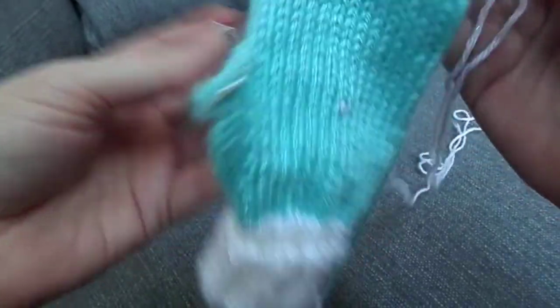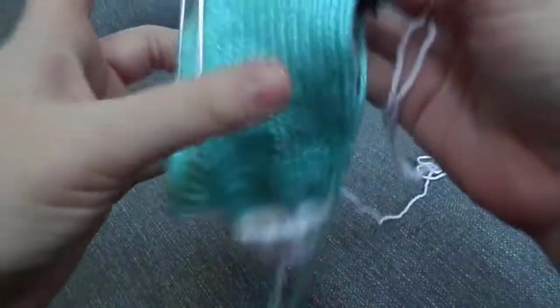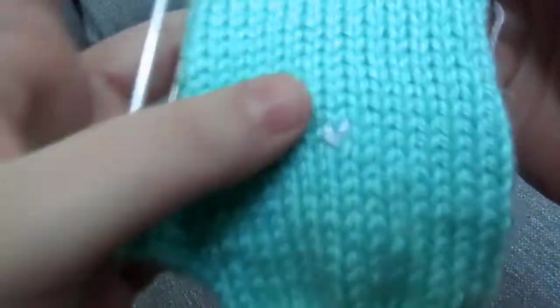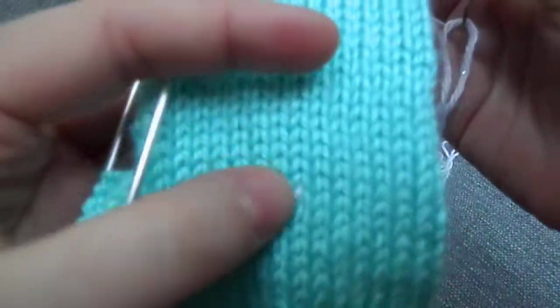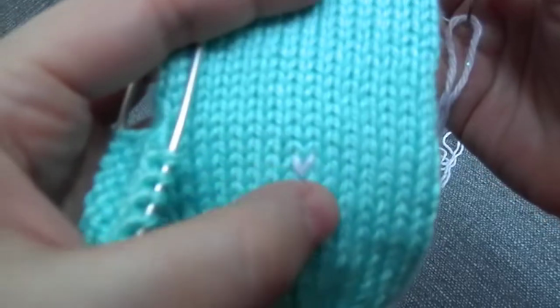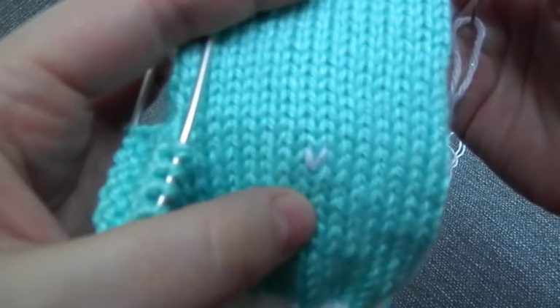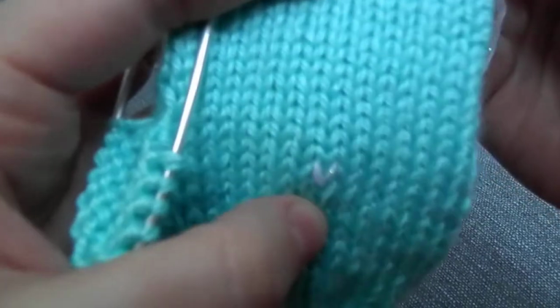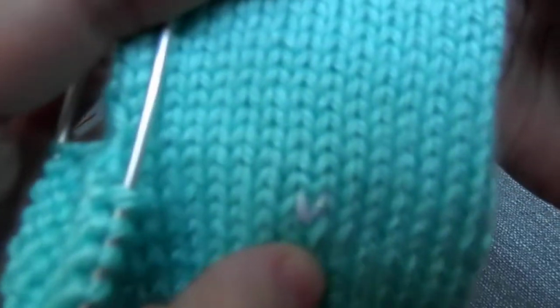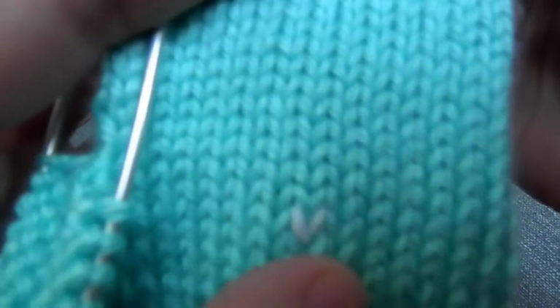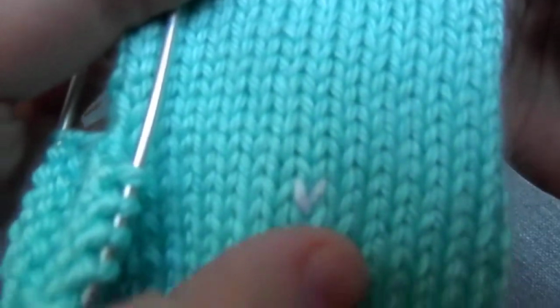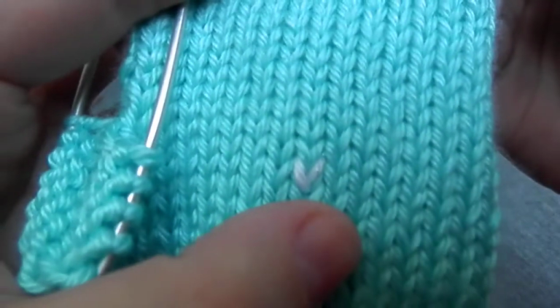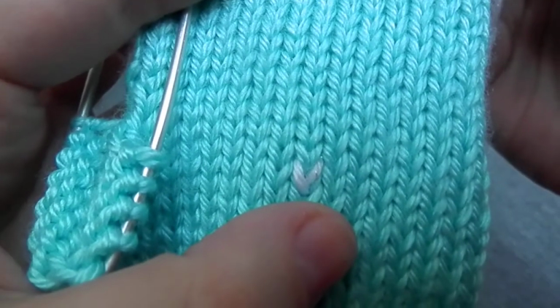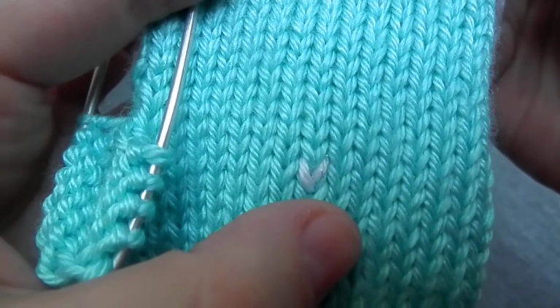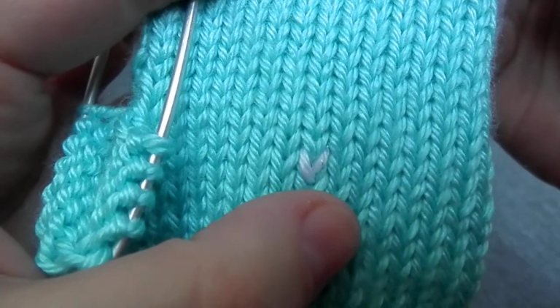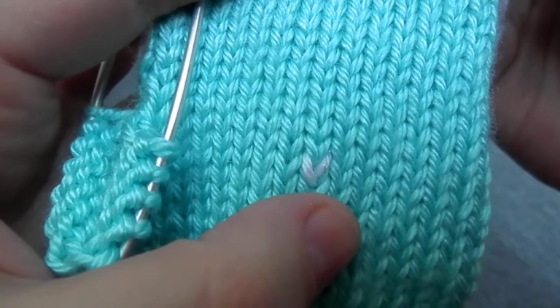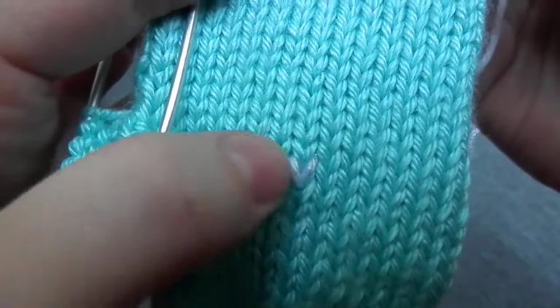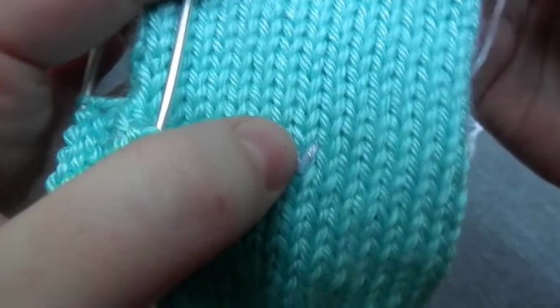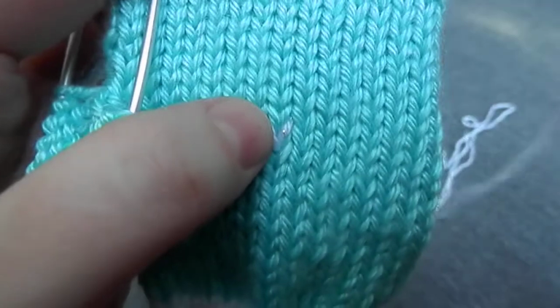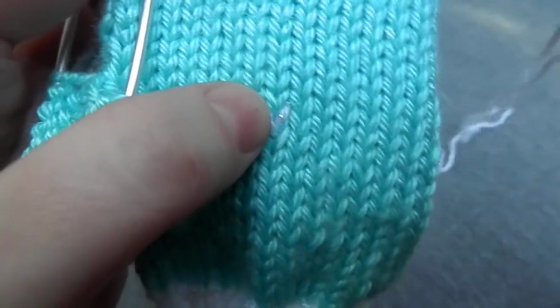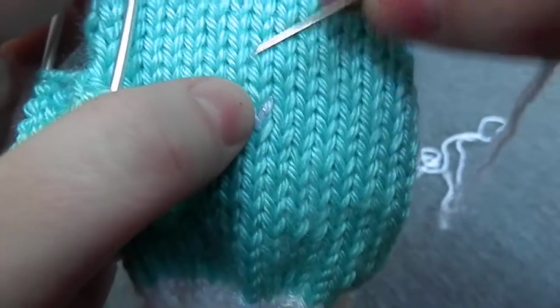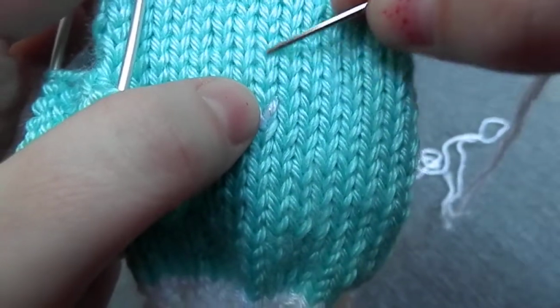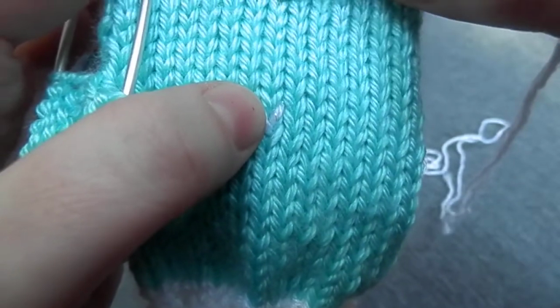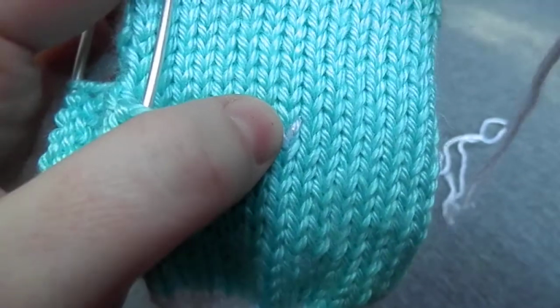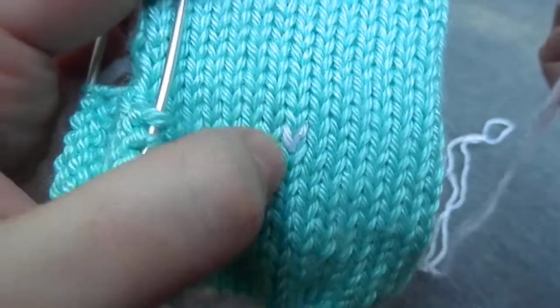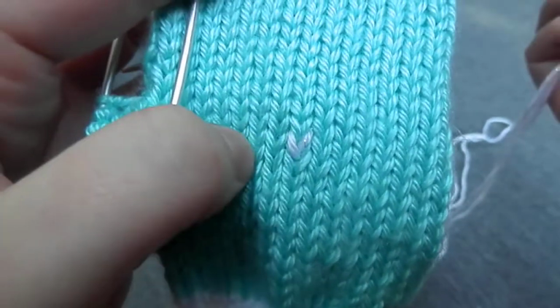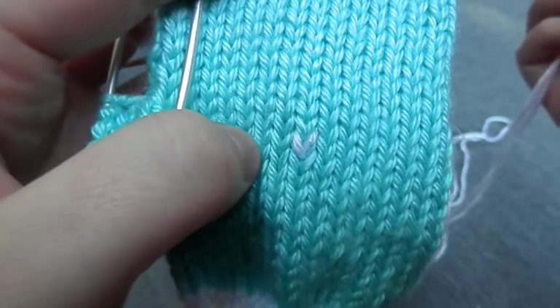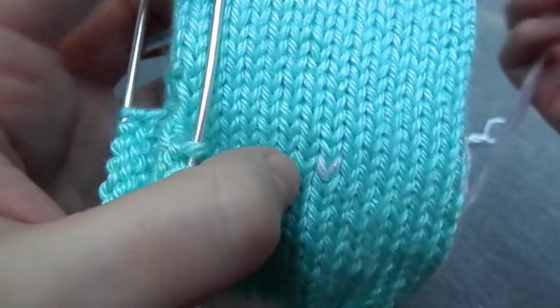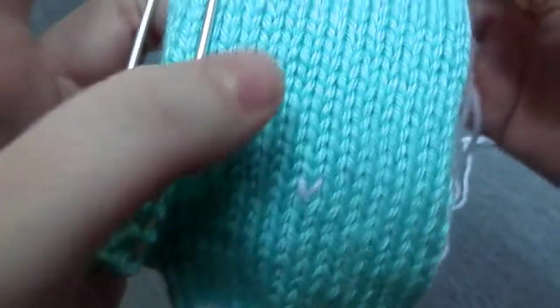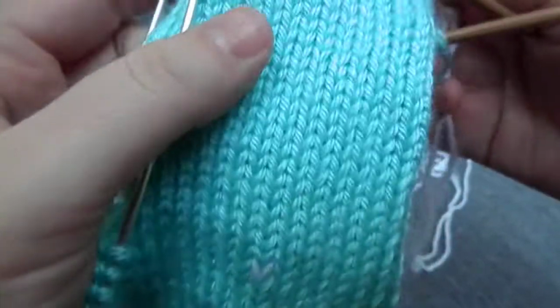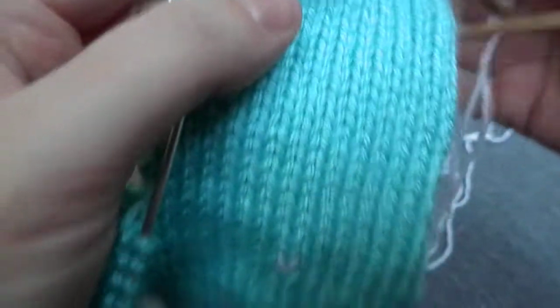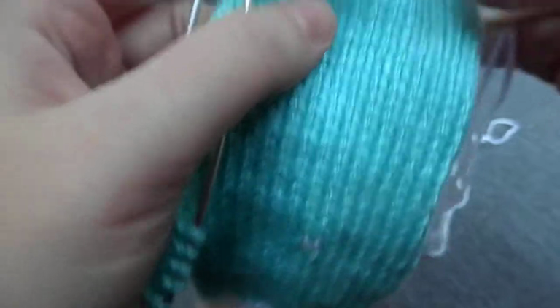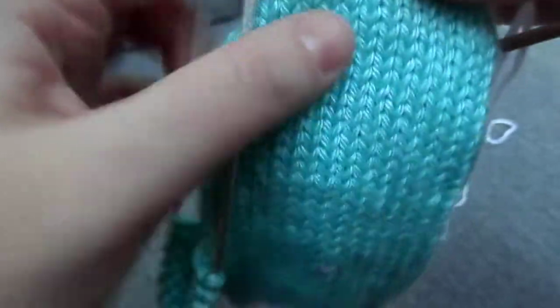As you can see I've already done one duplicate stitch here. Duplicate stitch is done on the V's of stockinette stitch. It's usually used to create some kind of motif or design on top of the stockinette.